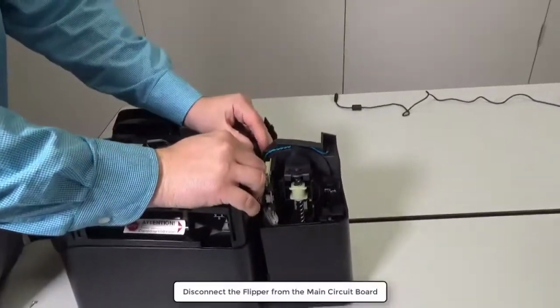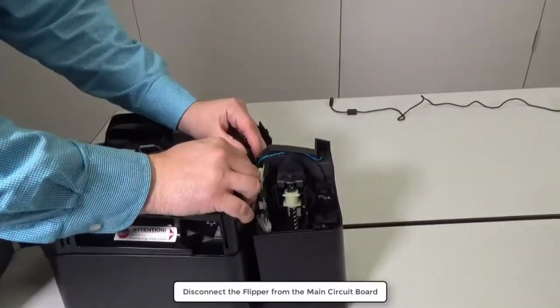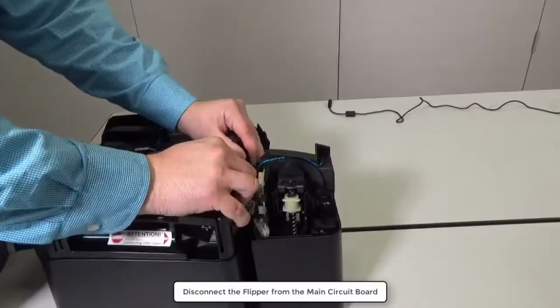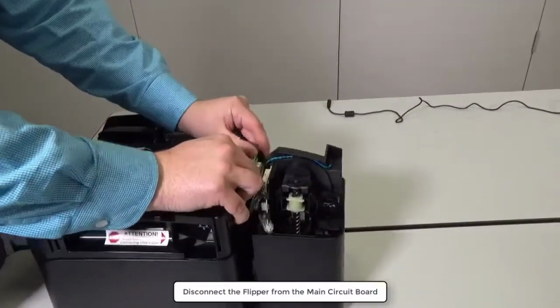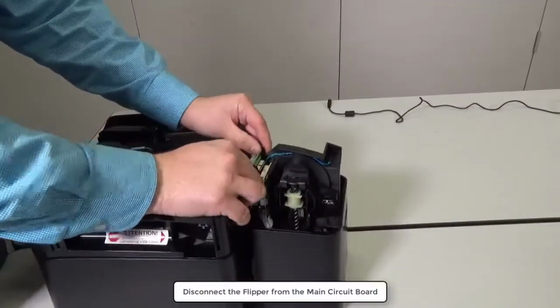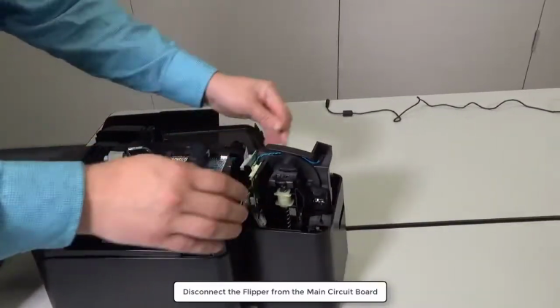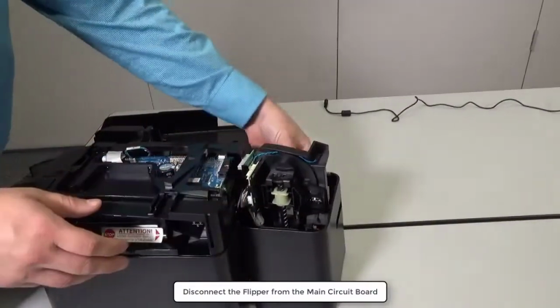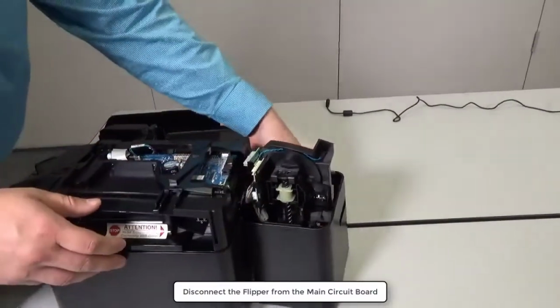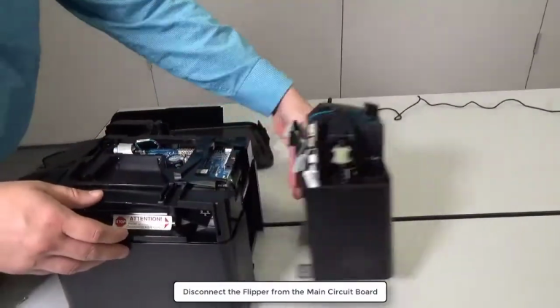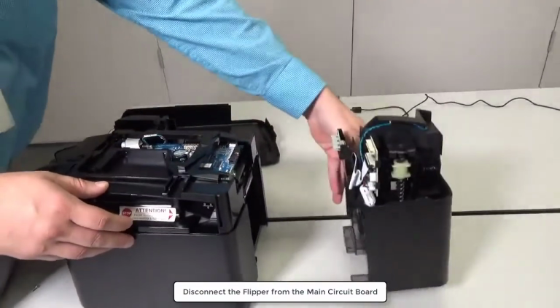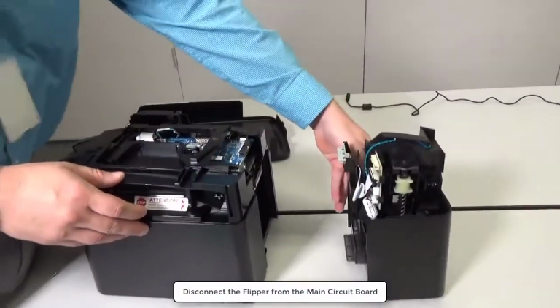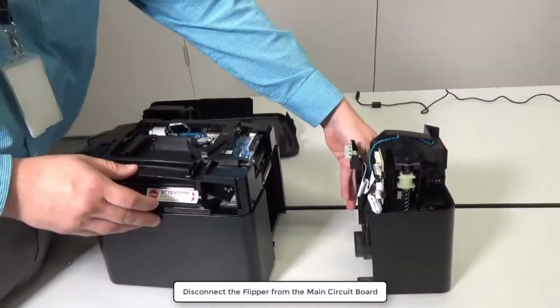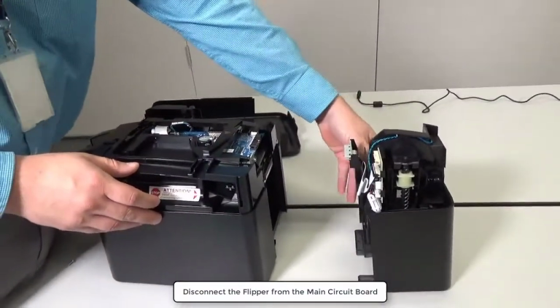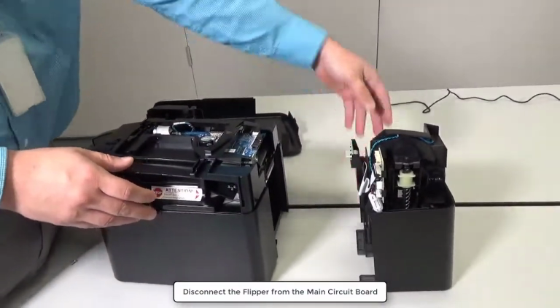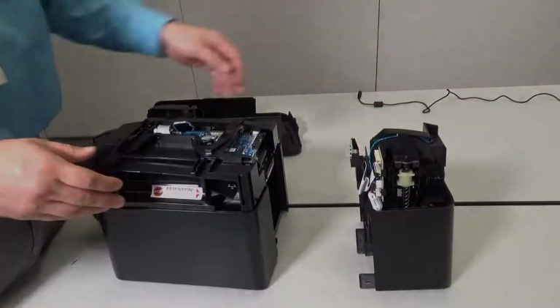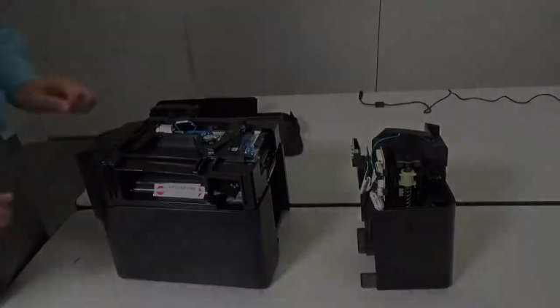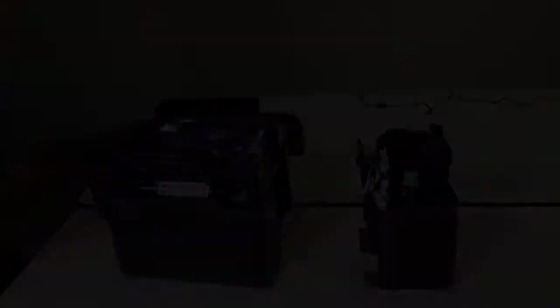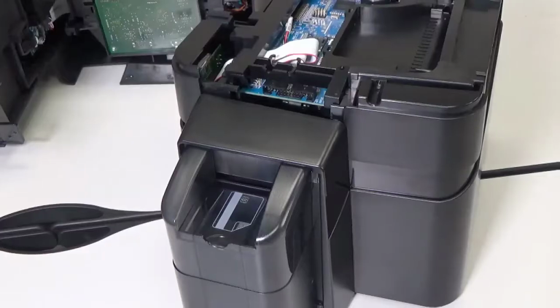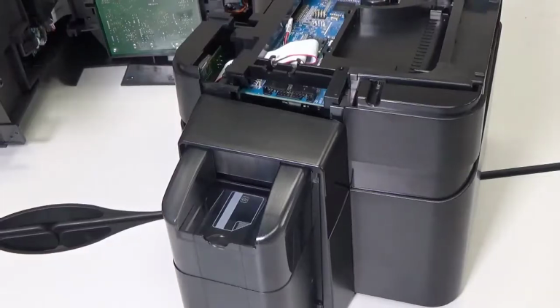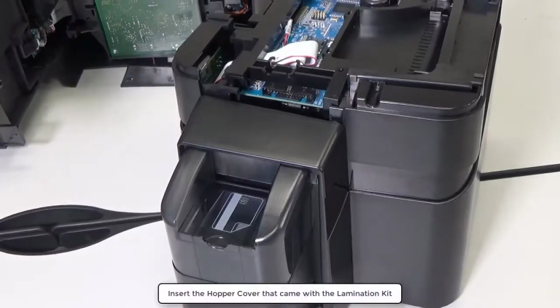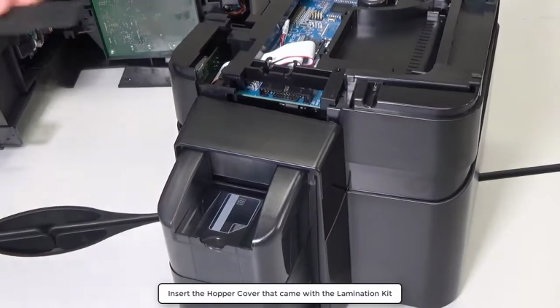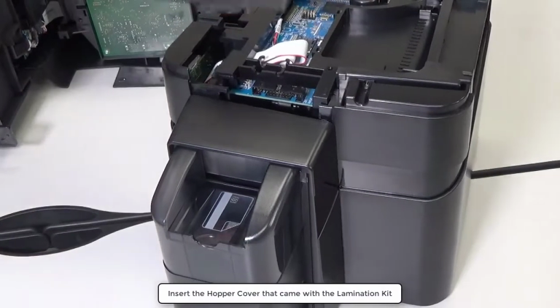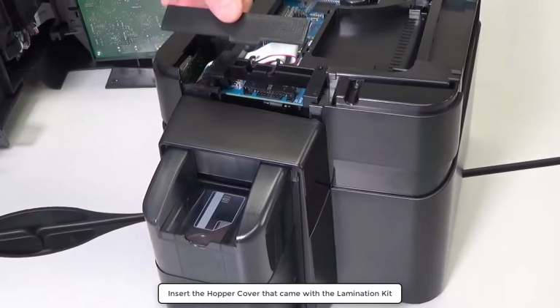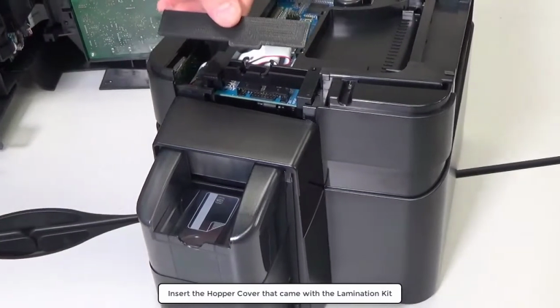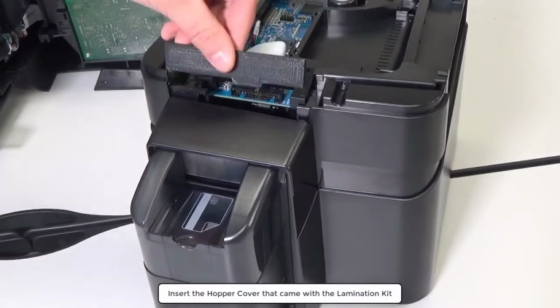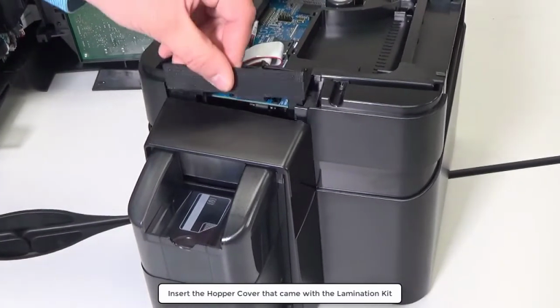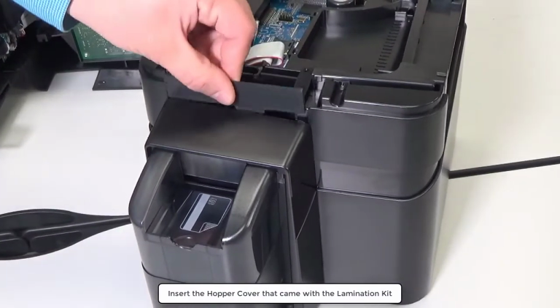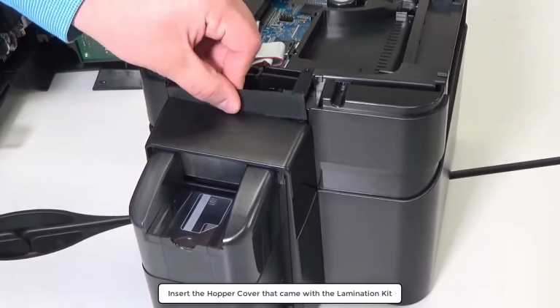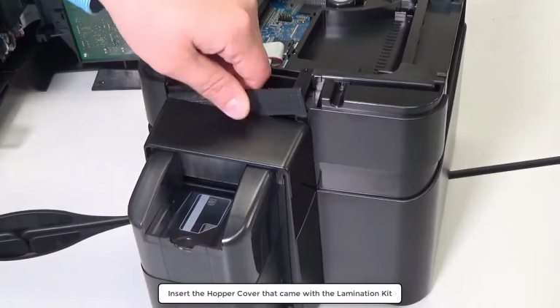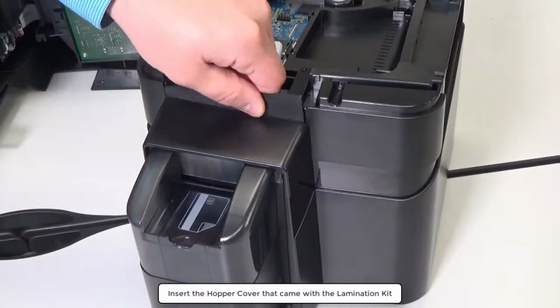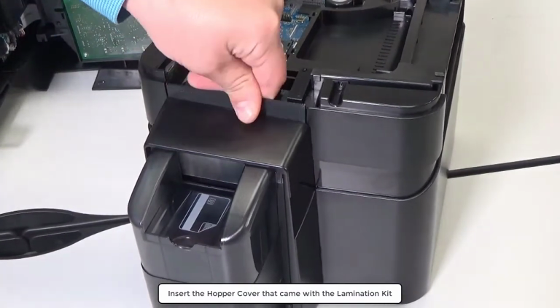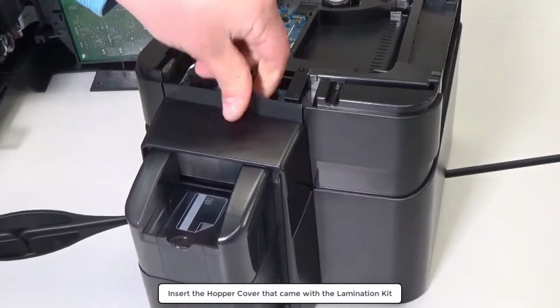Disconnect the flipper from the main circuit board. Insert the hopper cover that came with the lamination kit.